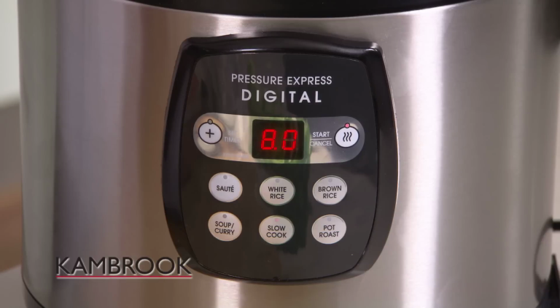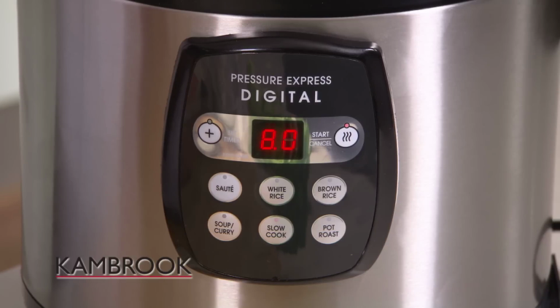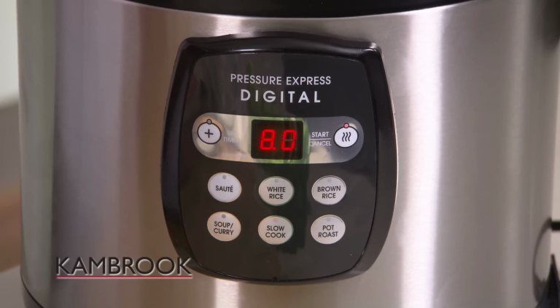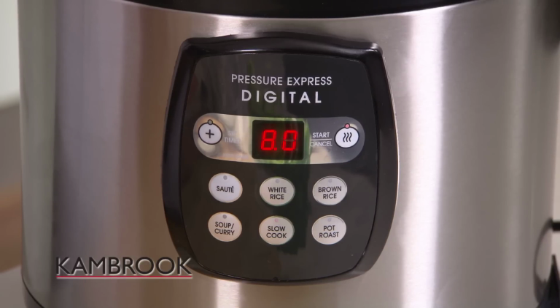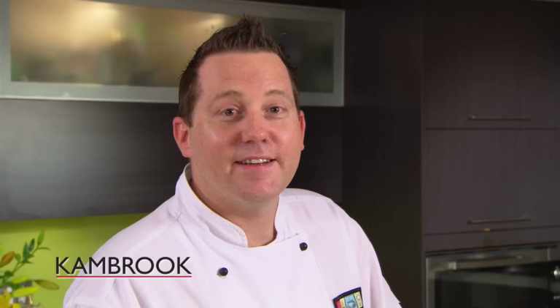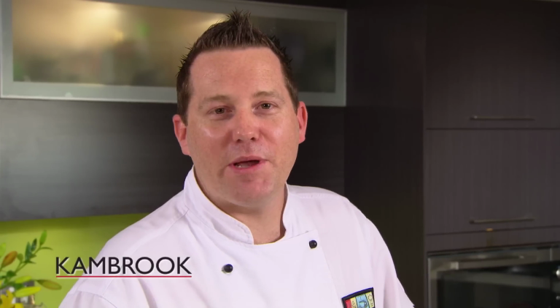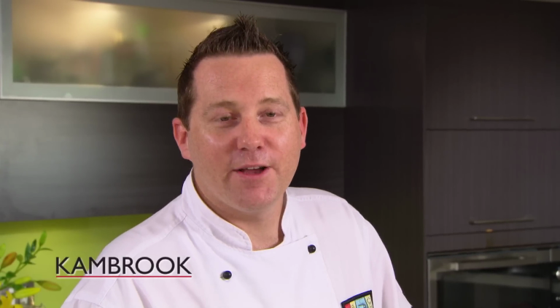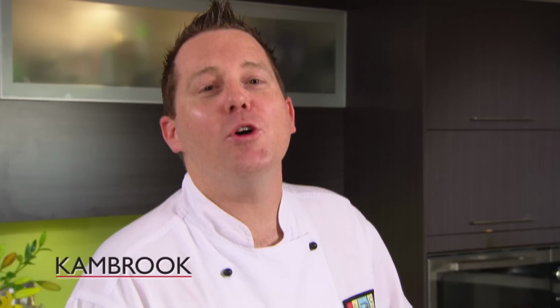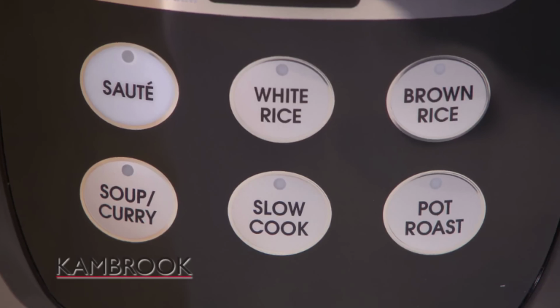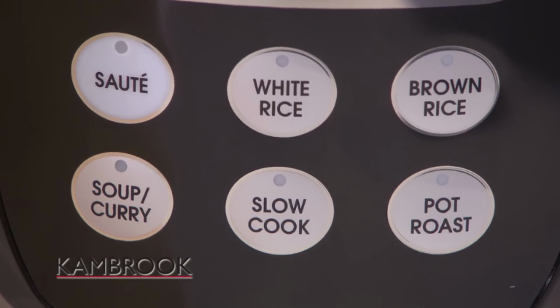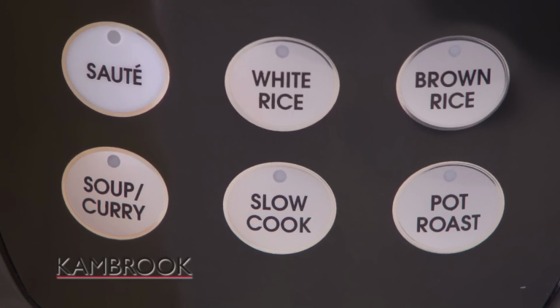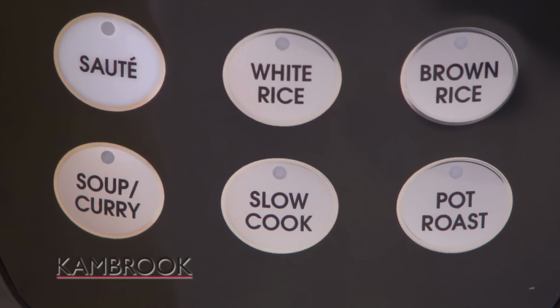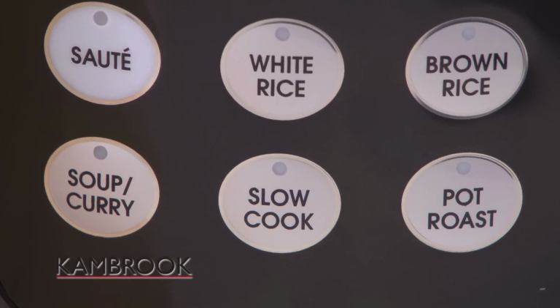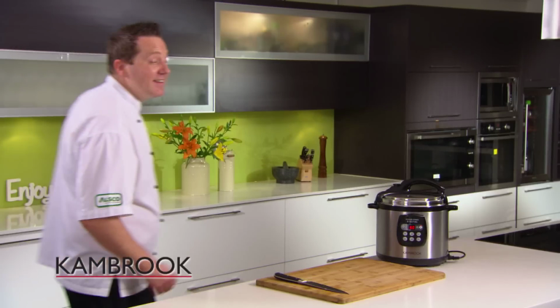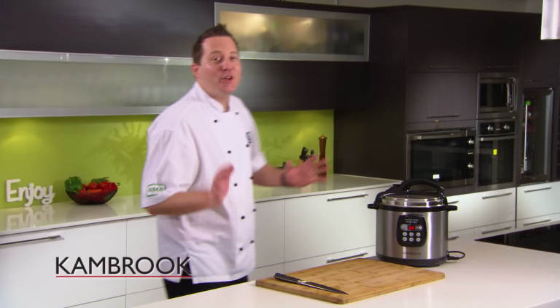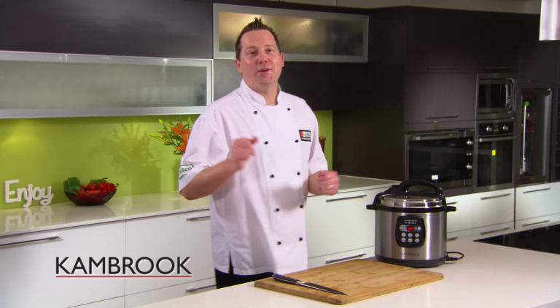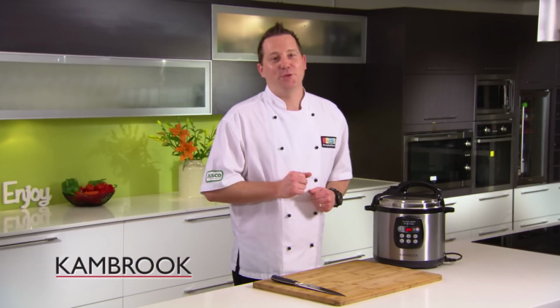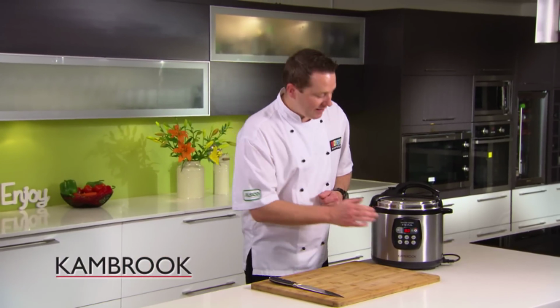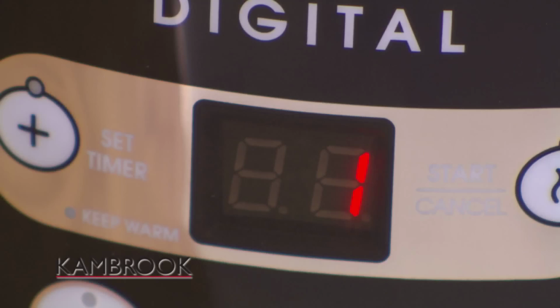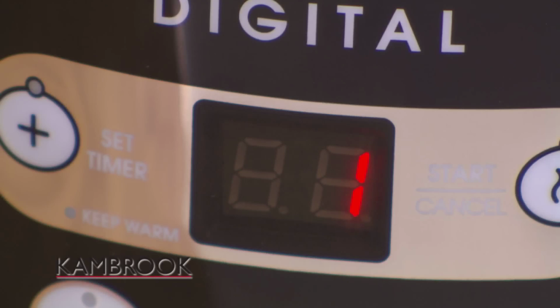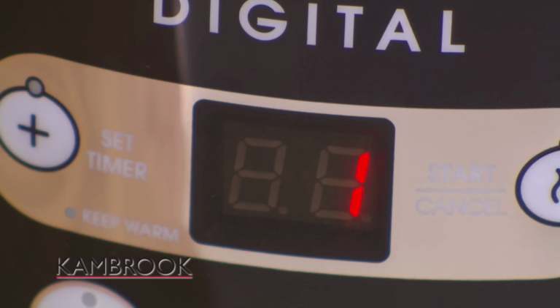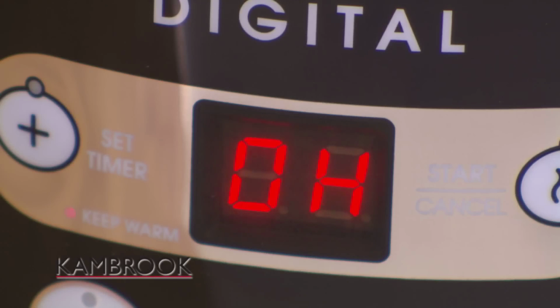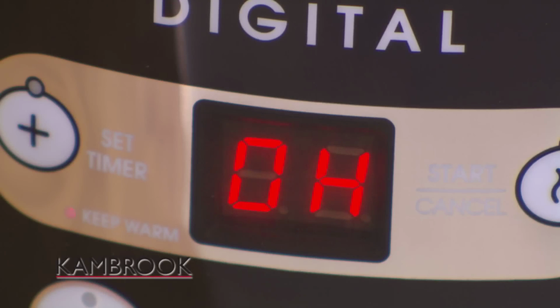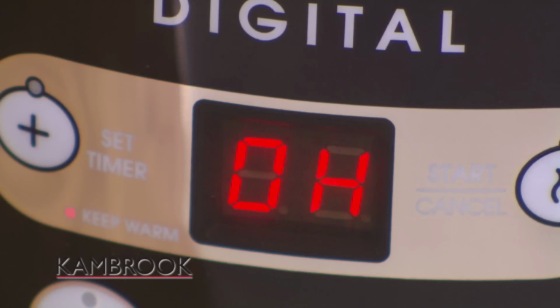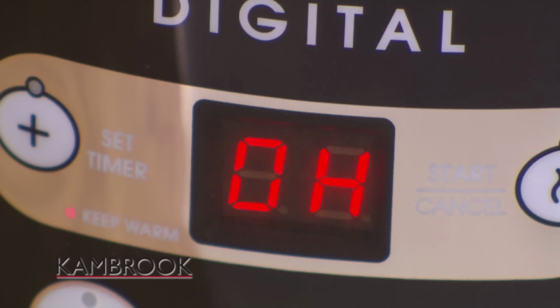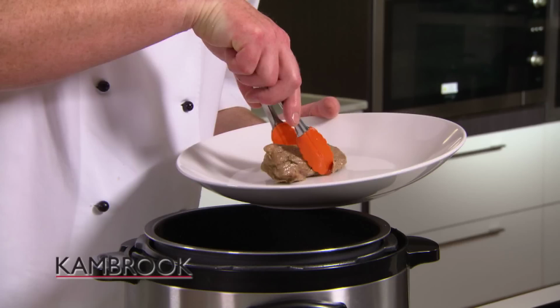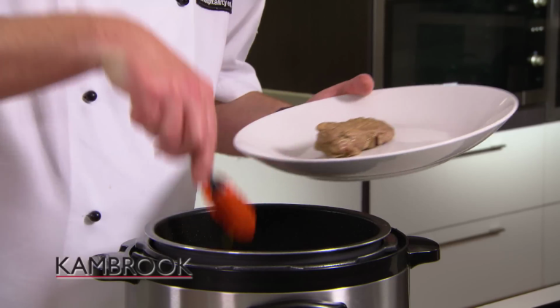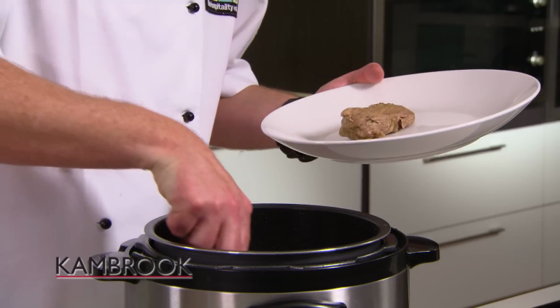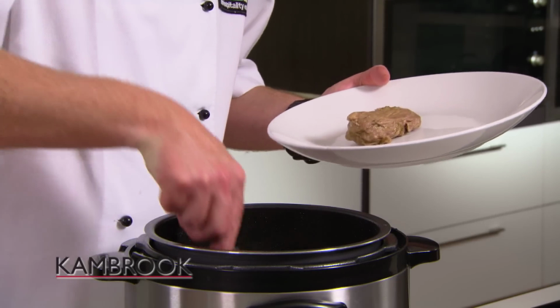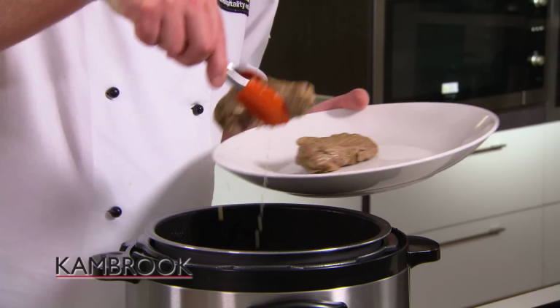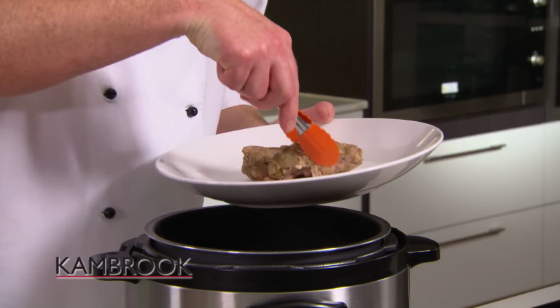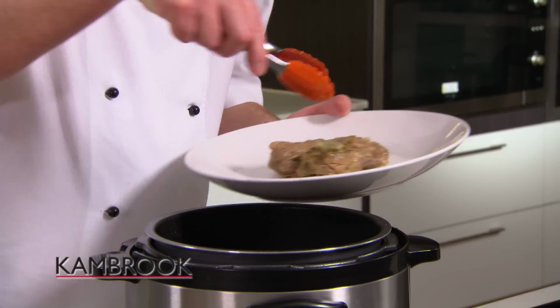It's going to take about eight hours, and remember, the cooker won't pressurise on the slow cook setting. So you know when your meat is ready, the digital display timer is going to display zero hours. At this stage, take your pork out, allow it to rest.